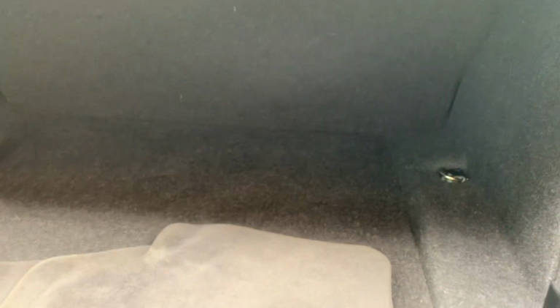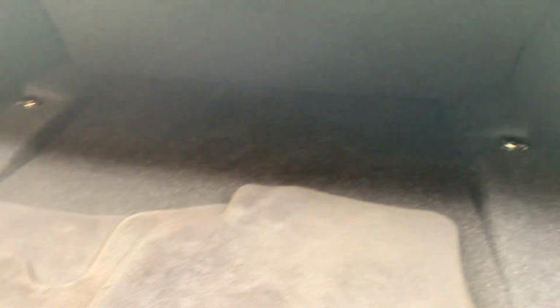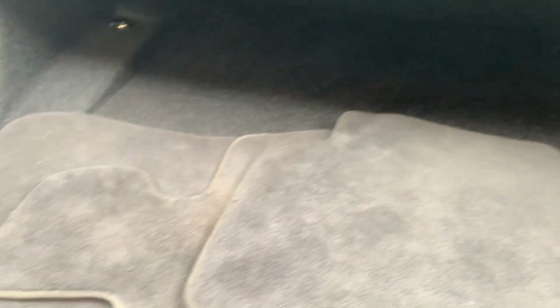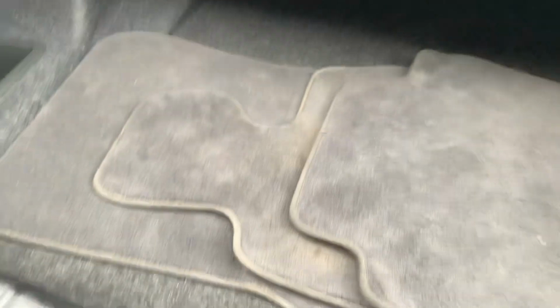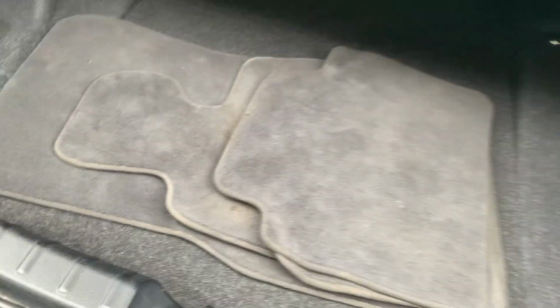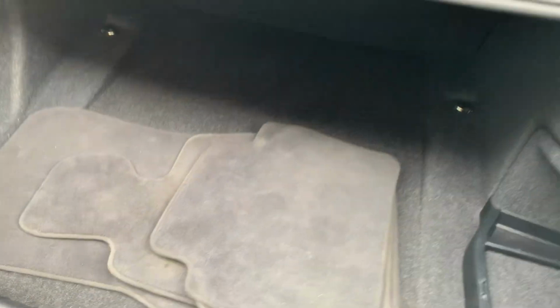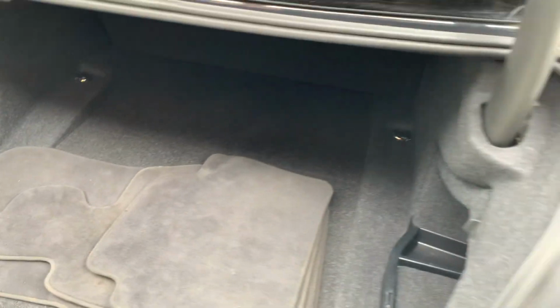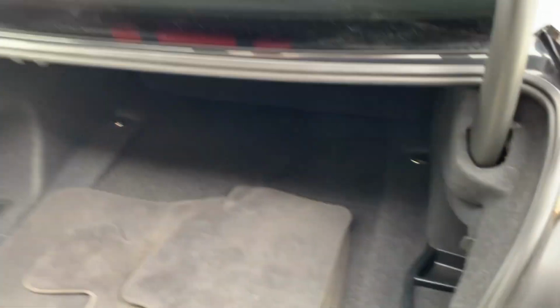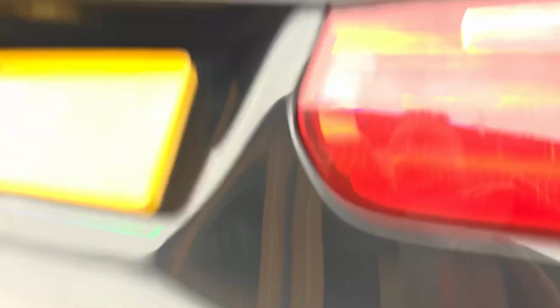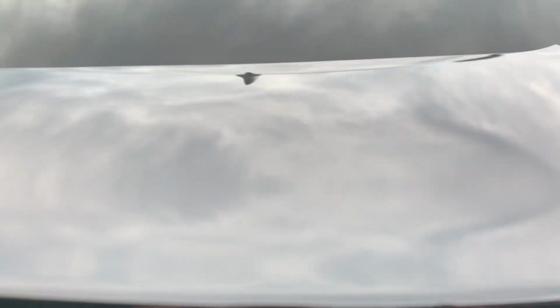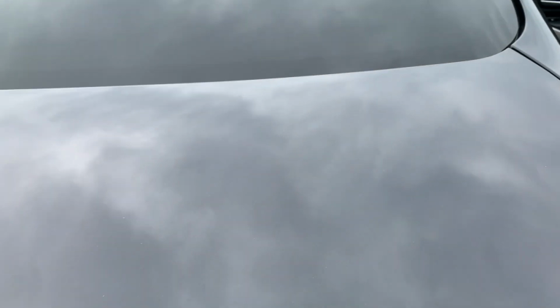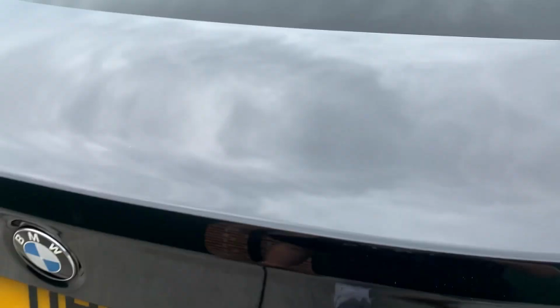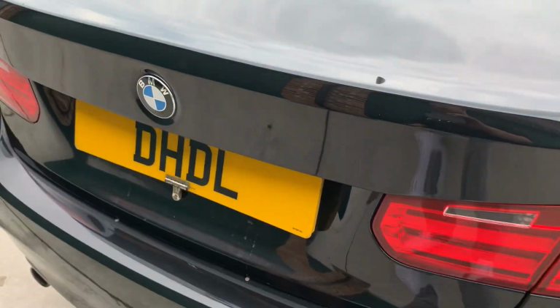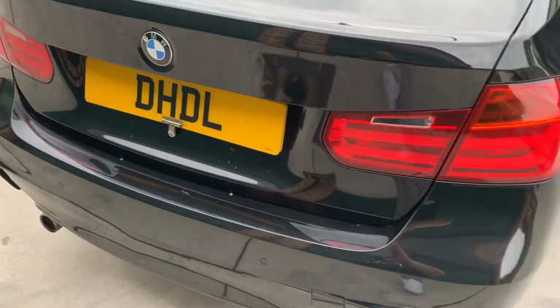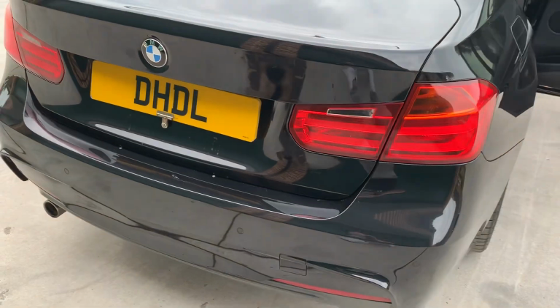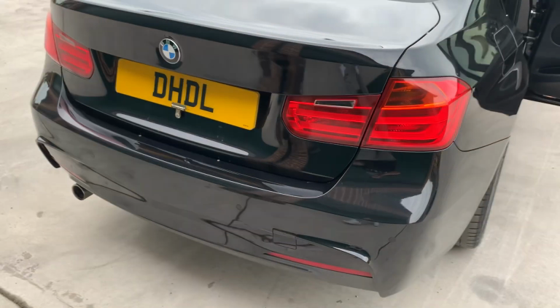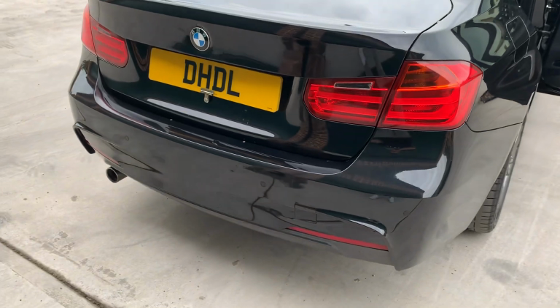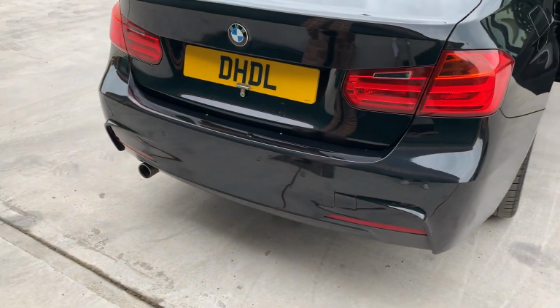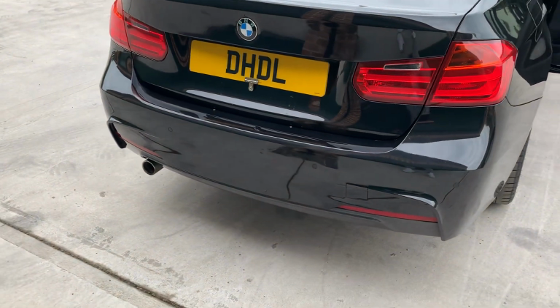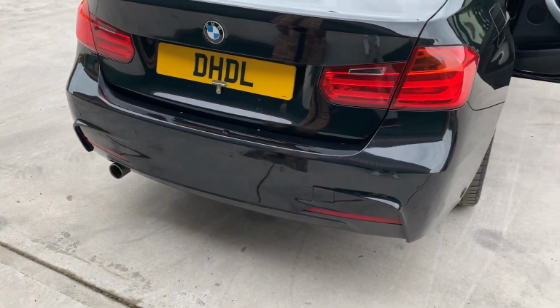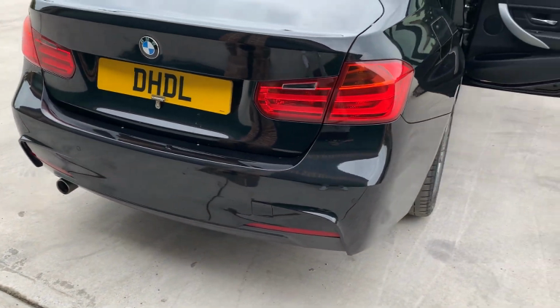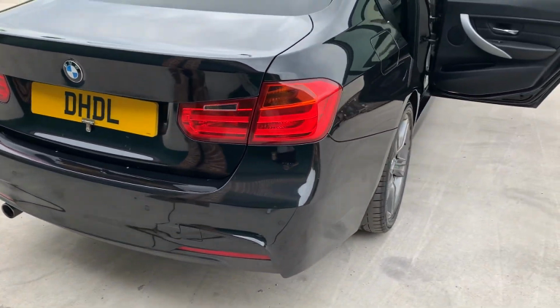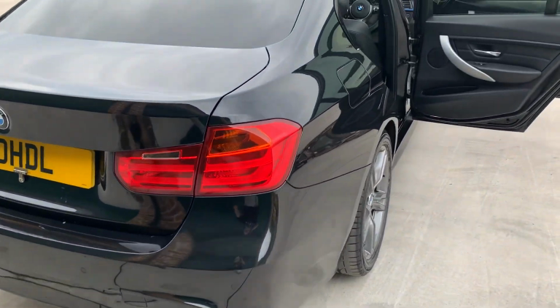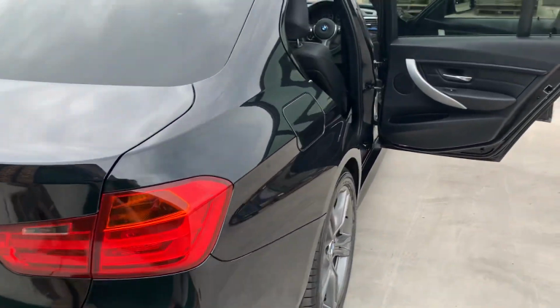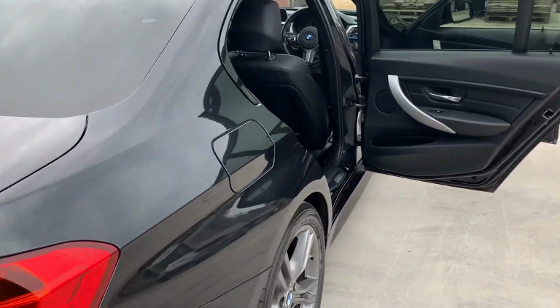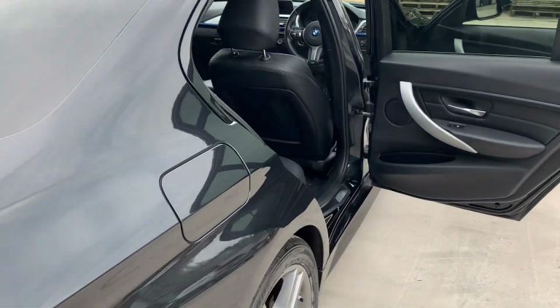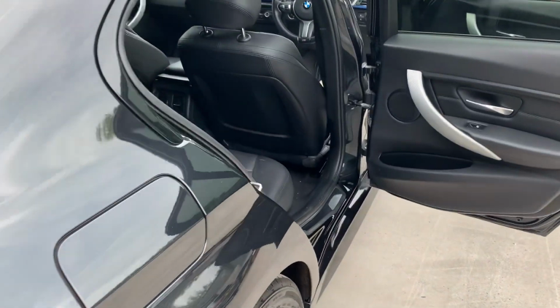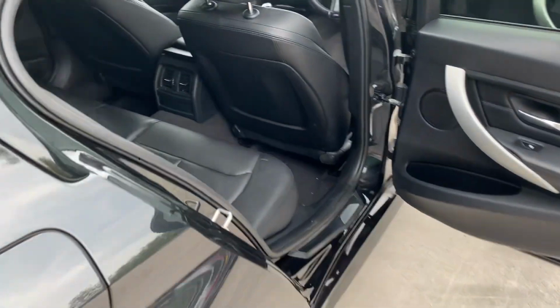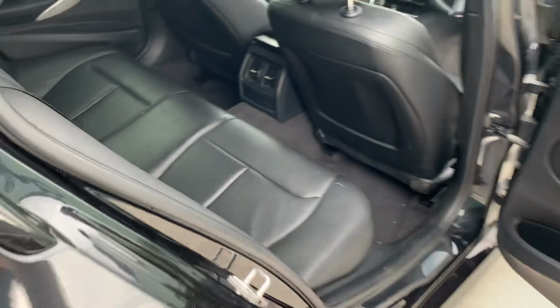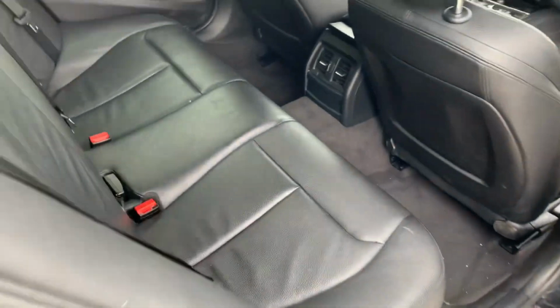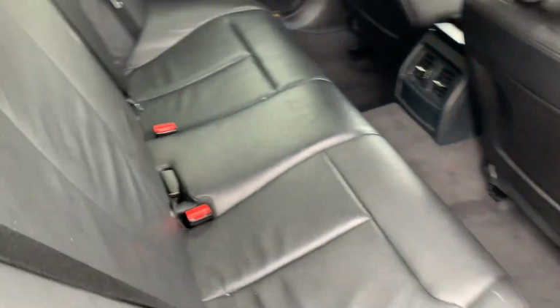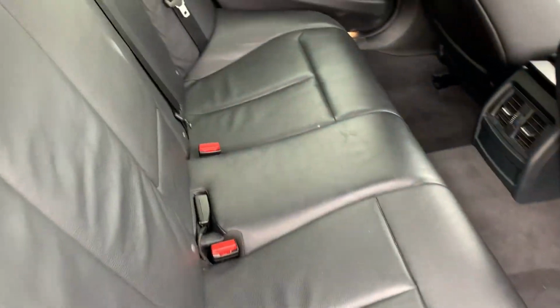The boot area is all in good condition, got your carpet mats. It's got the full M Sport body styling kit with a wider rear diffuser and four leather seats.